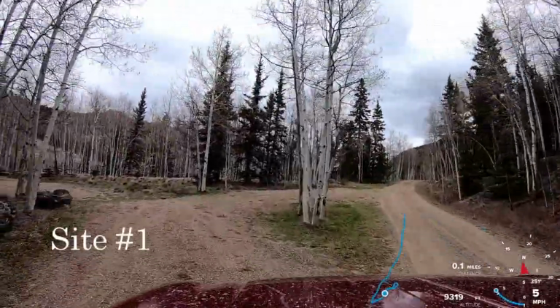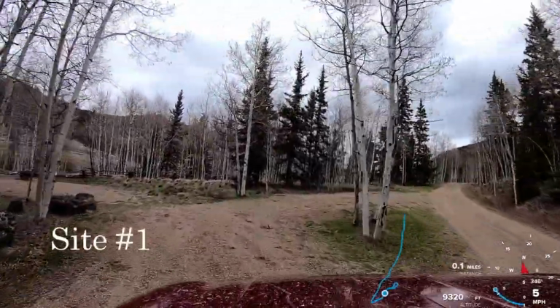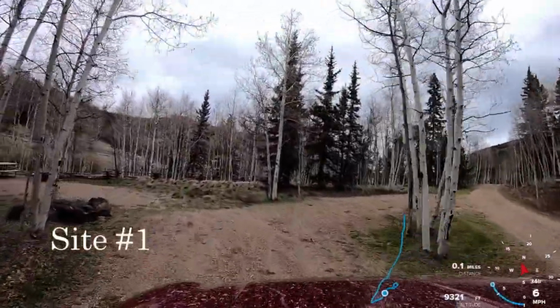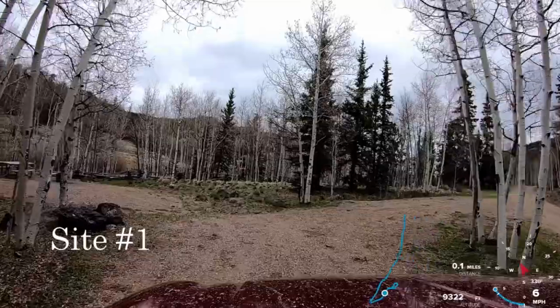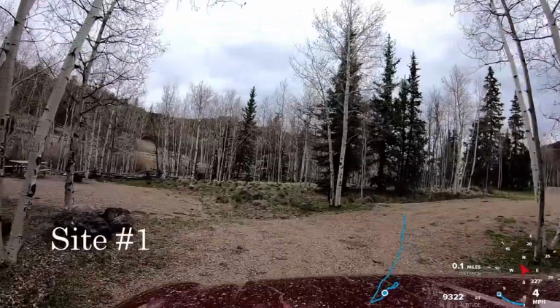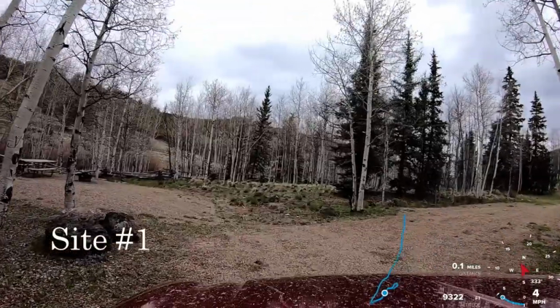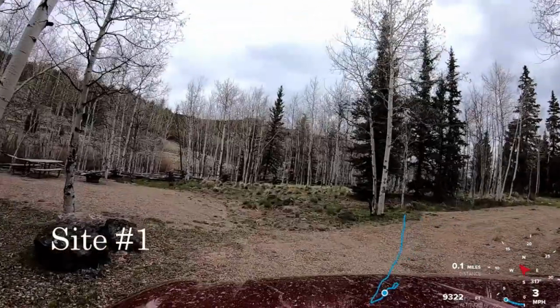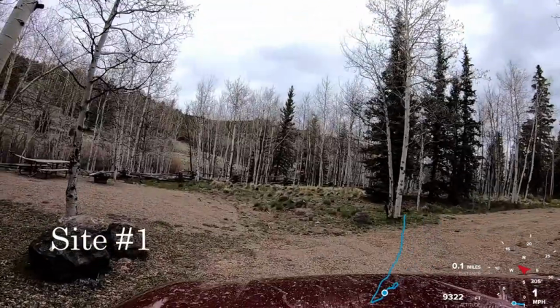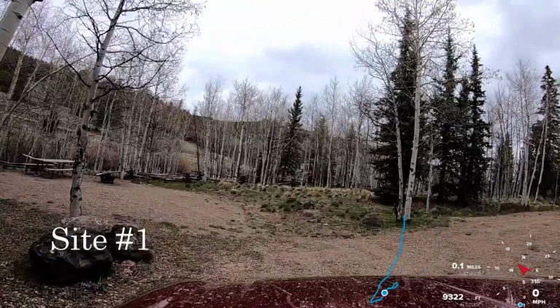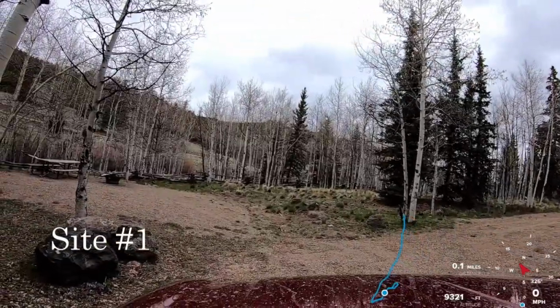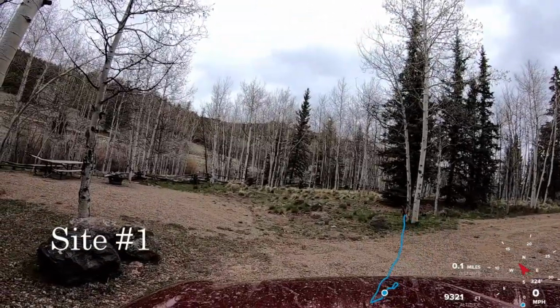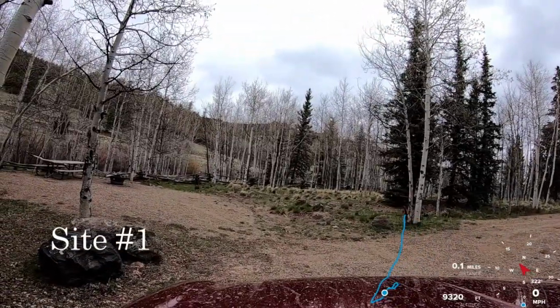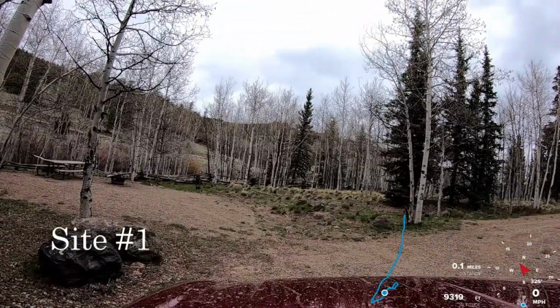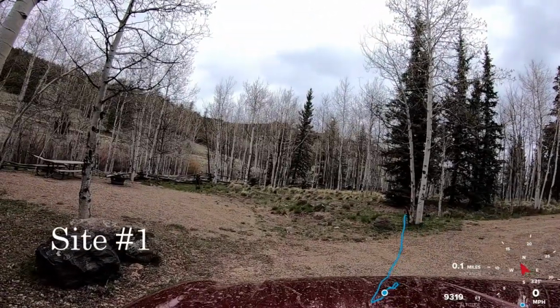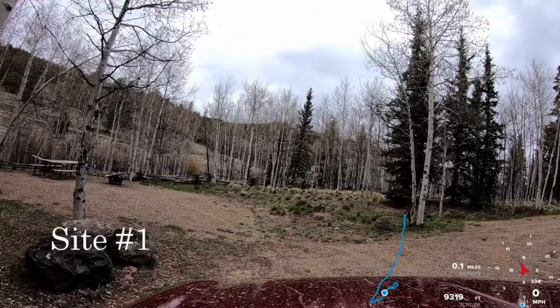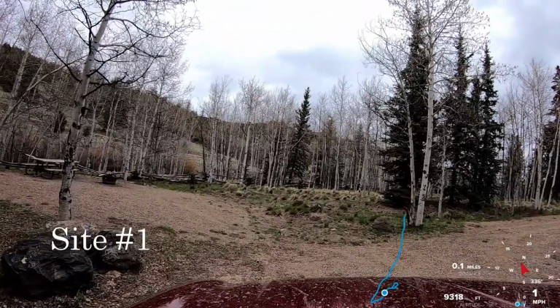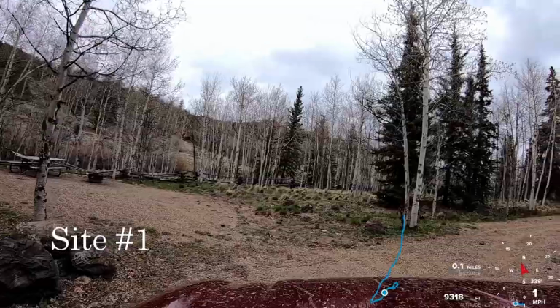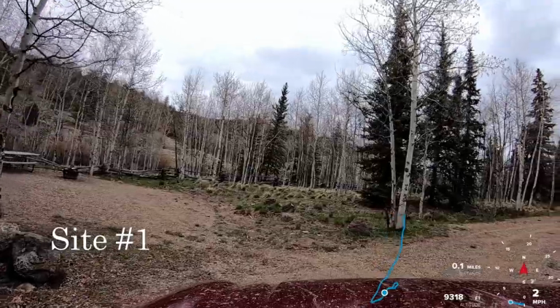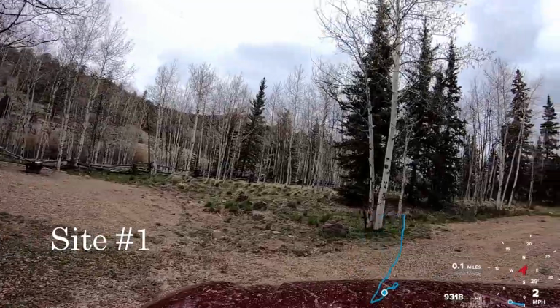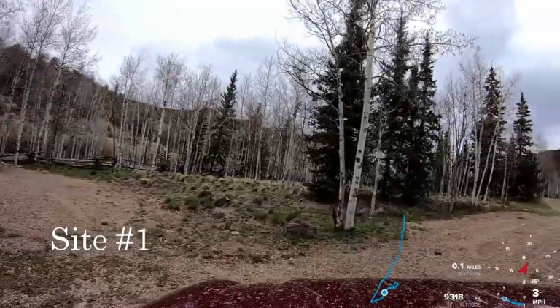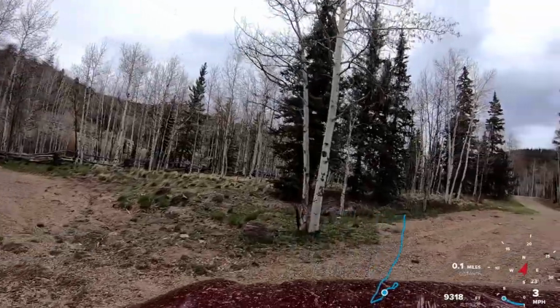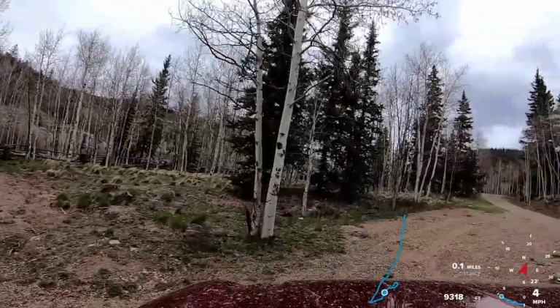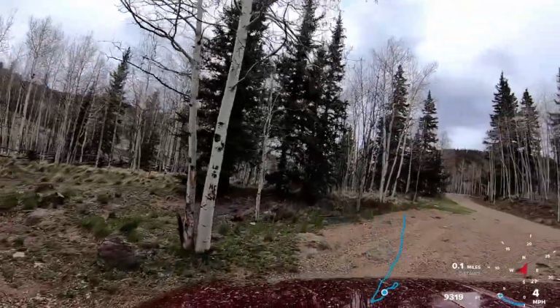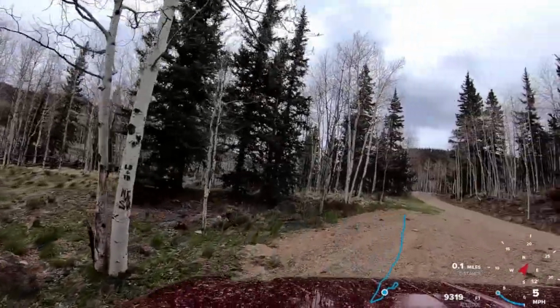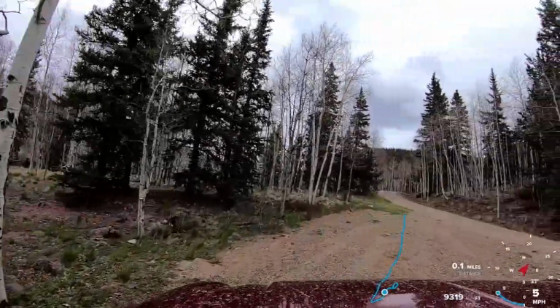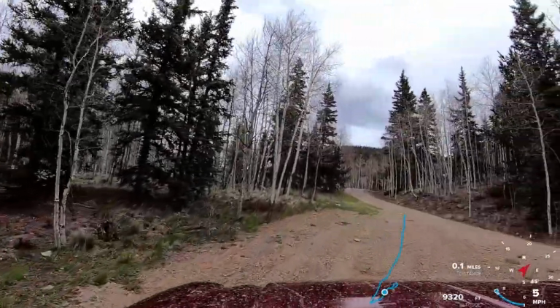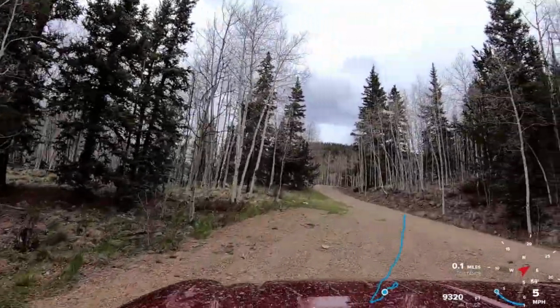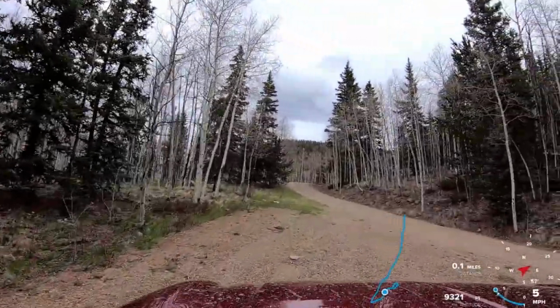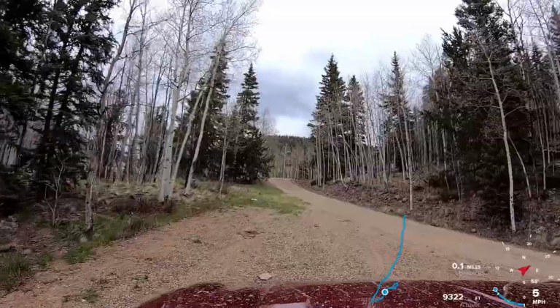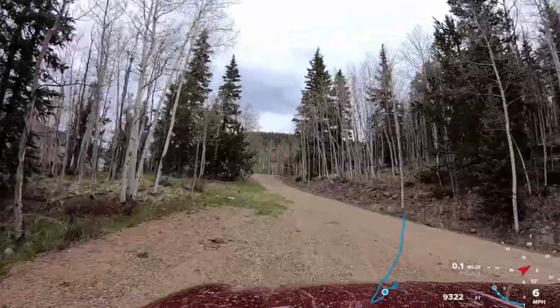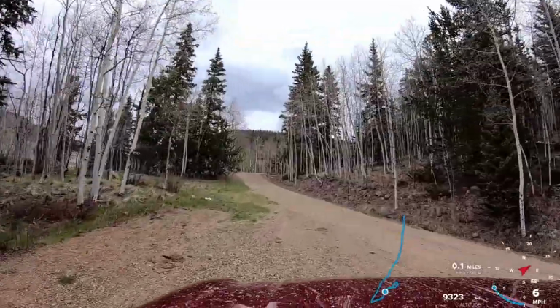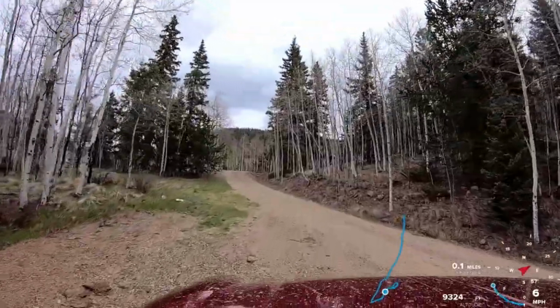Site number one — this pull-through site backs up to the creek. Max RV length in this campground is 25 to 30 feet.